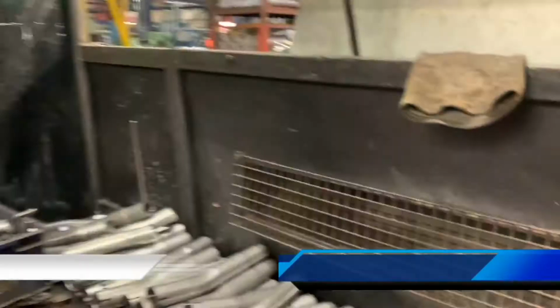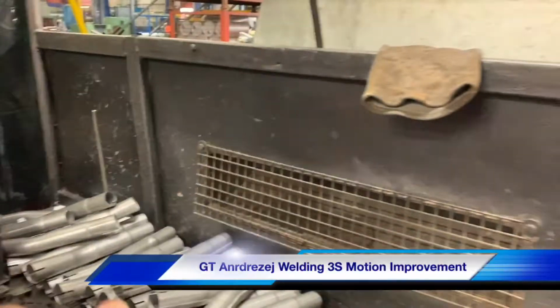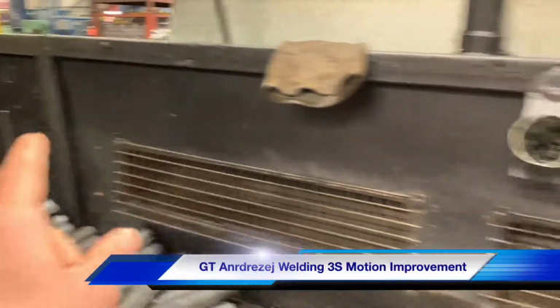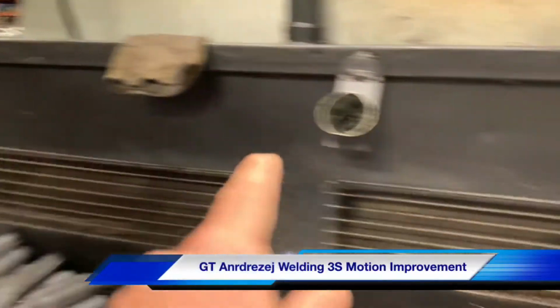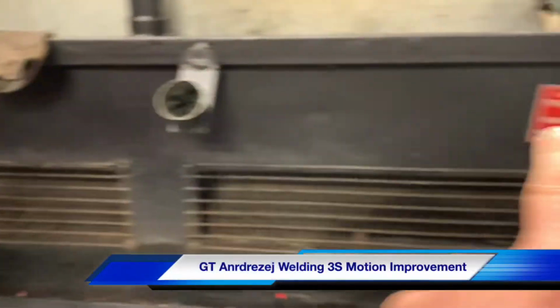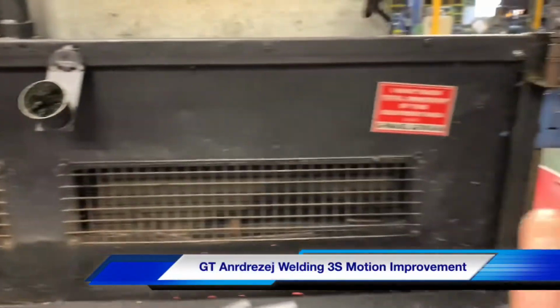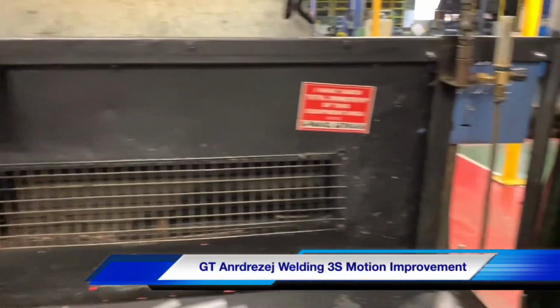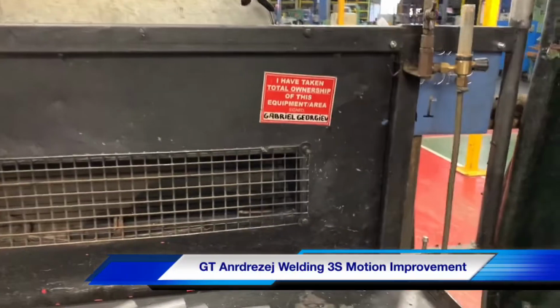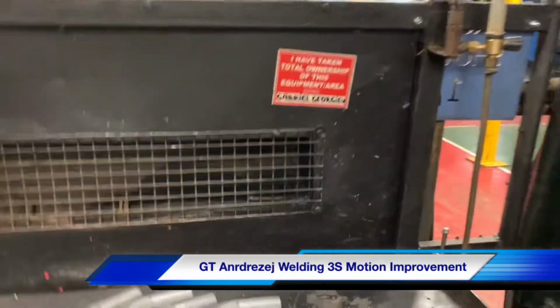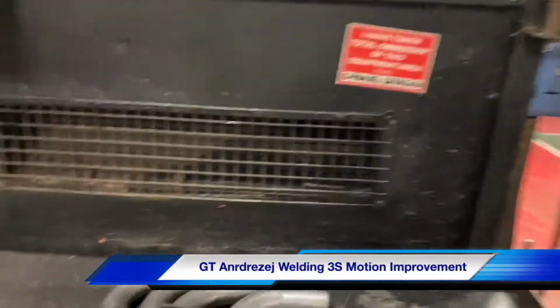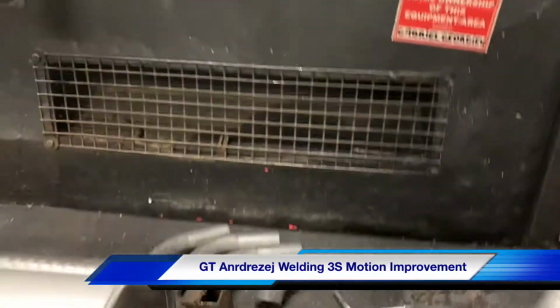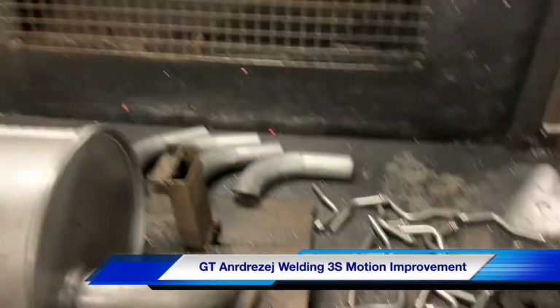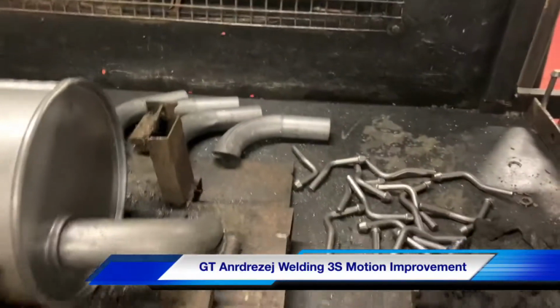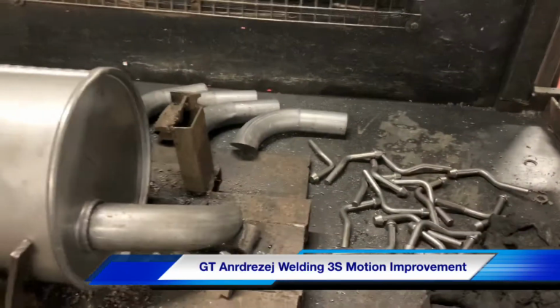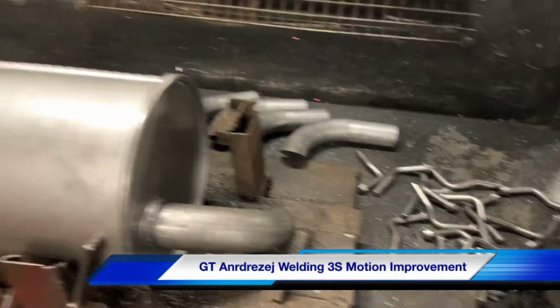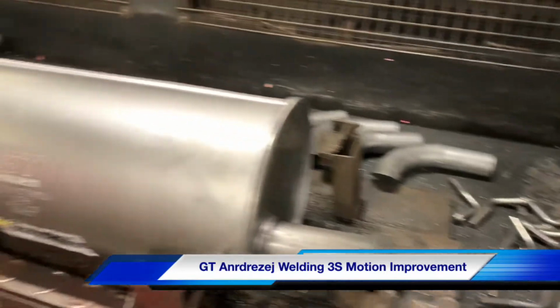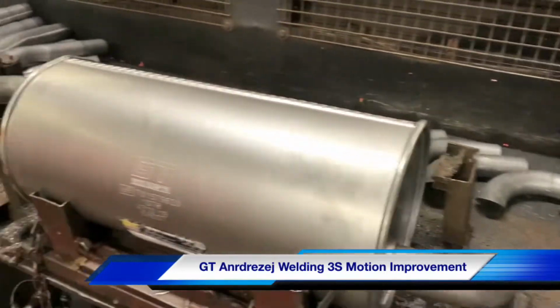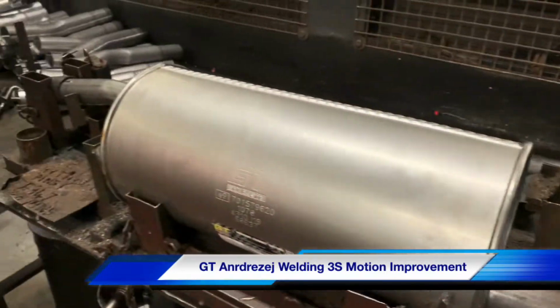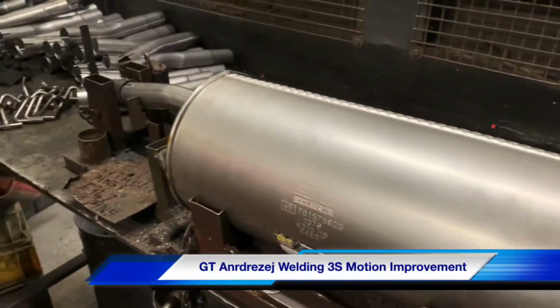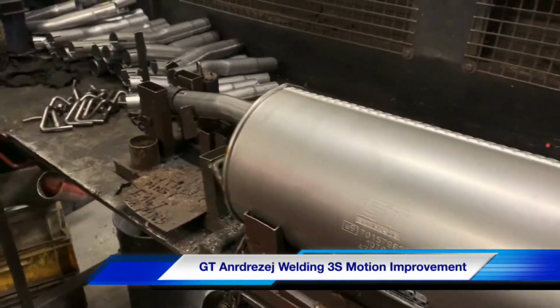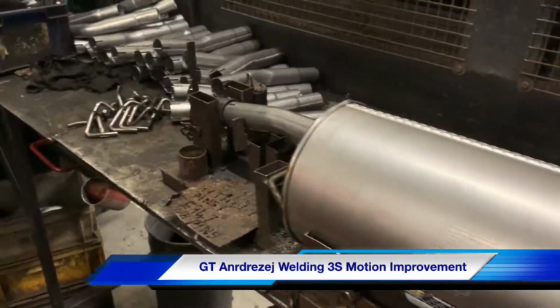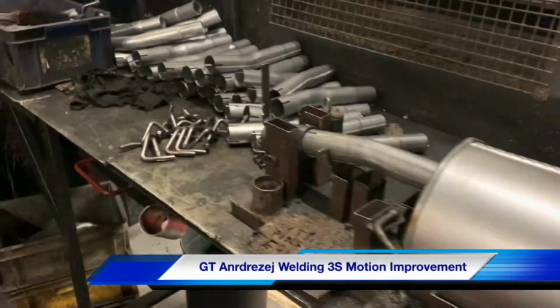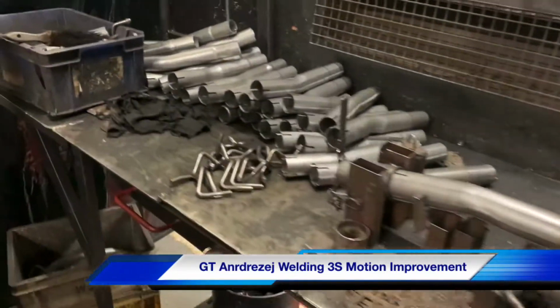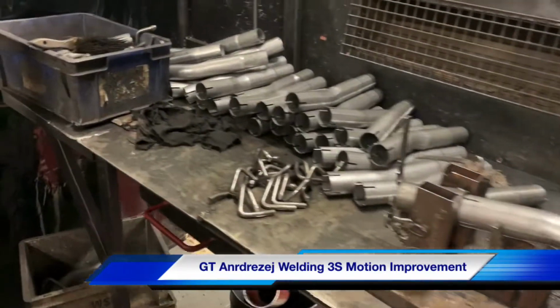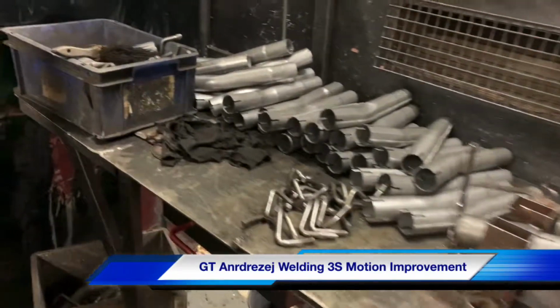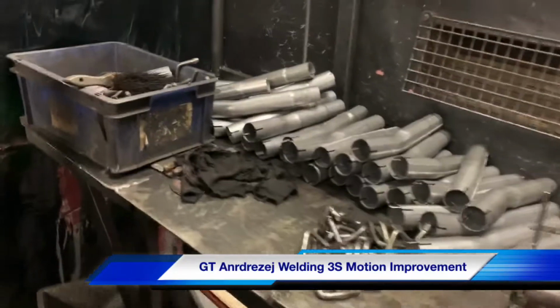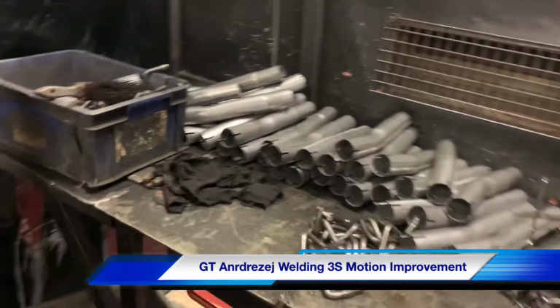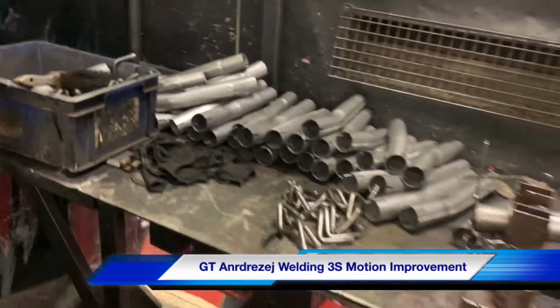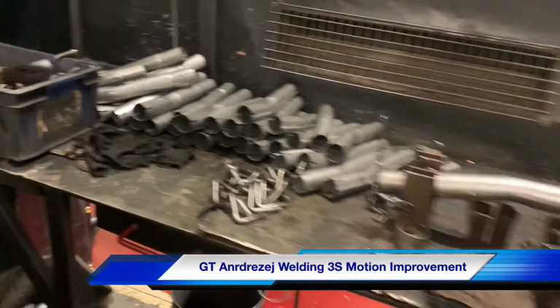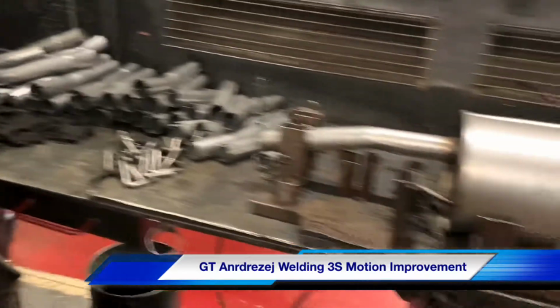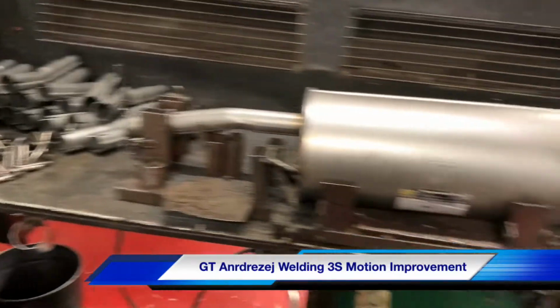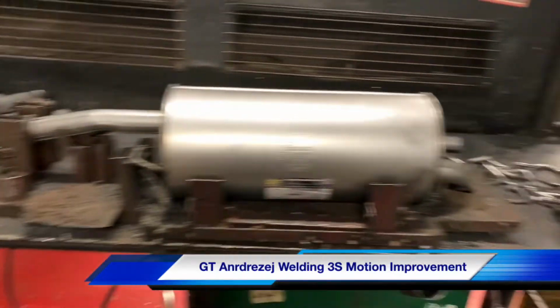So we're just looking at this — the before bench. The guys have been working with it normally, putting components on the bench, but you've got limited space and it can all get a bit tricky.